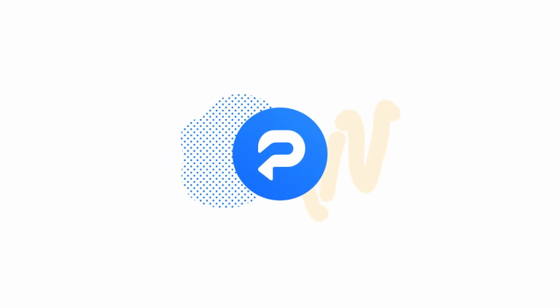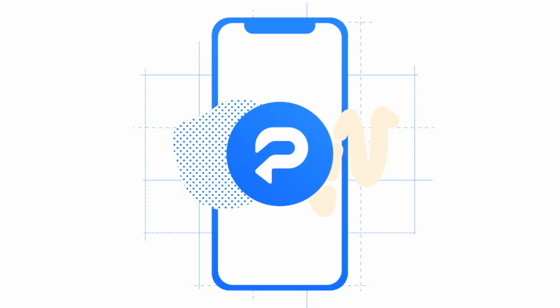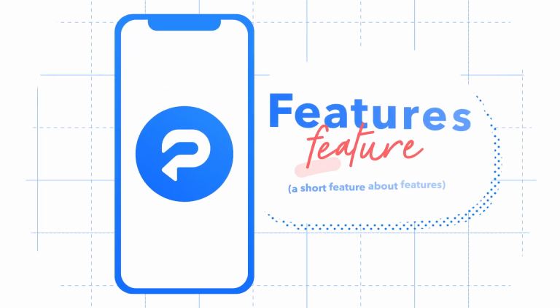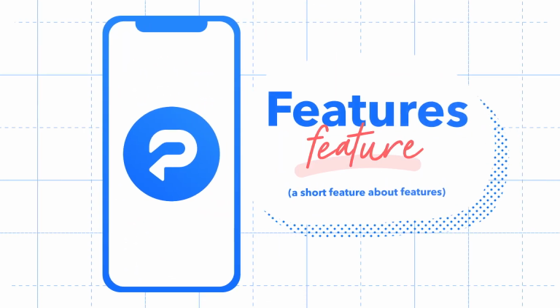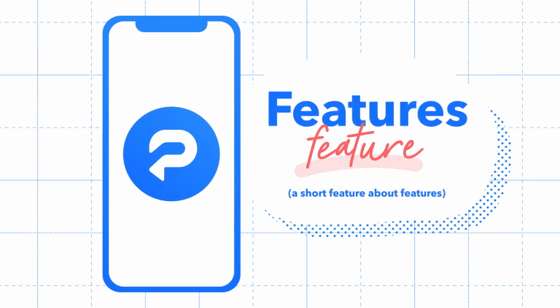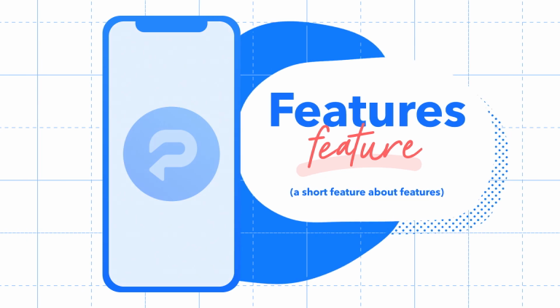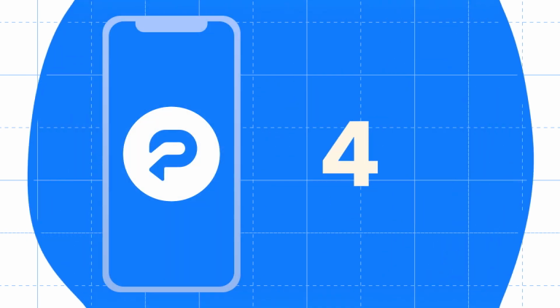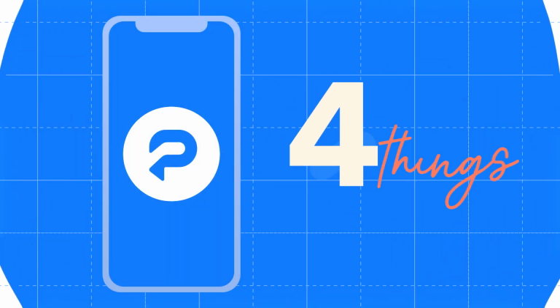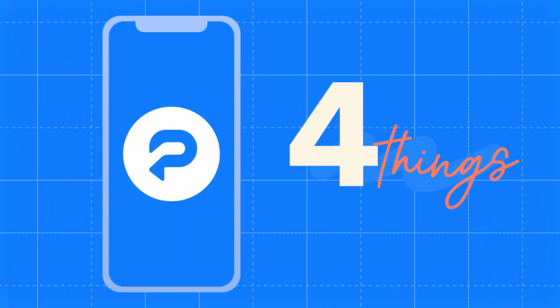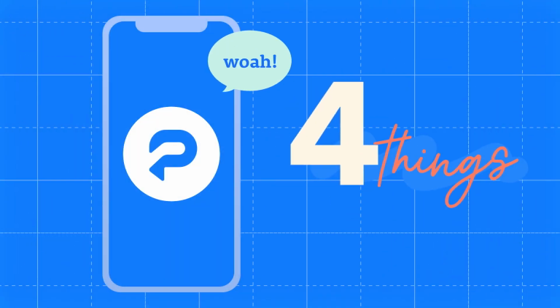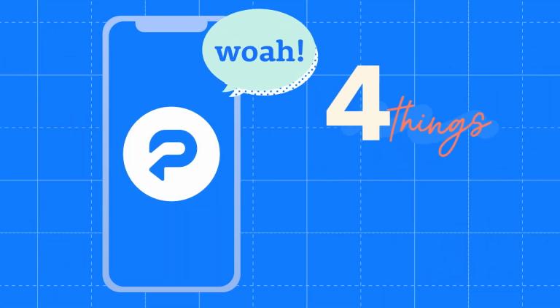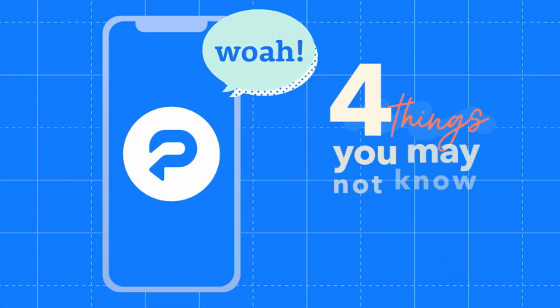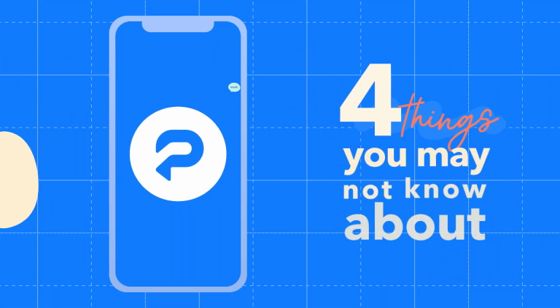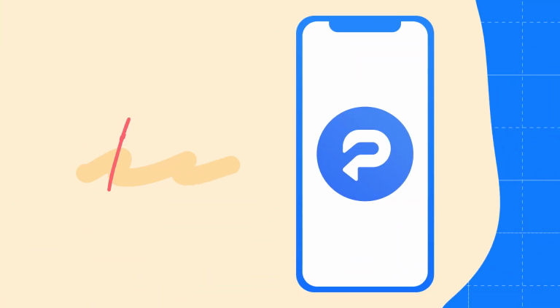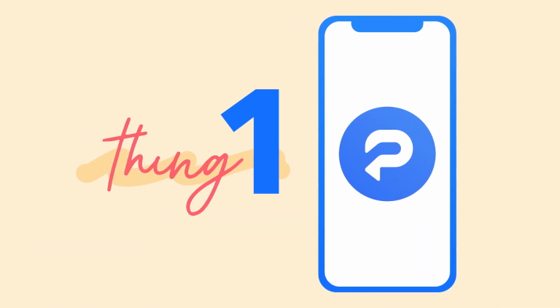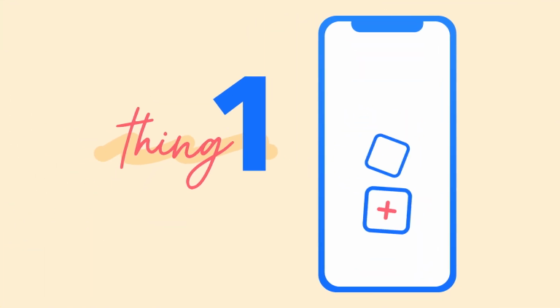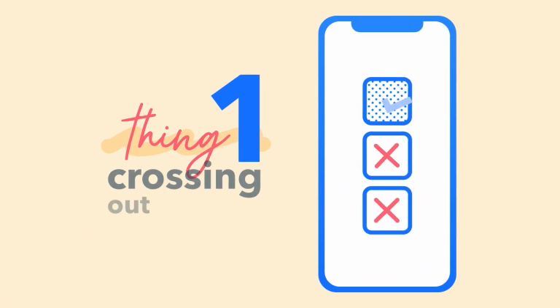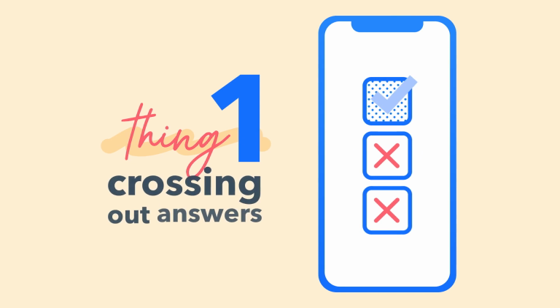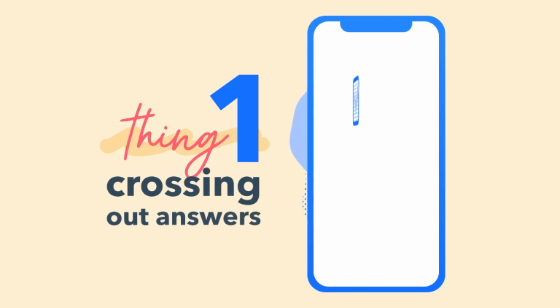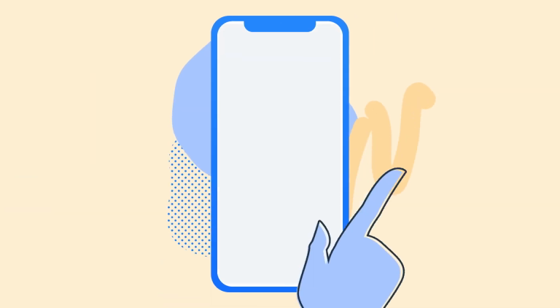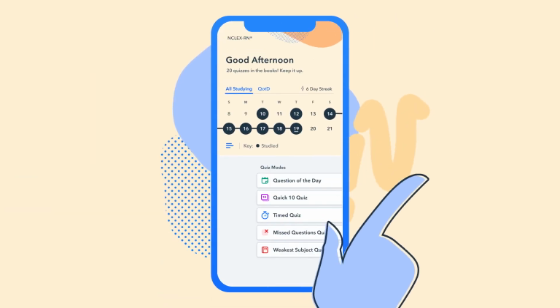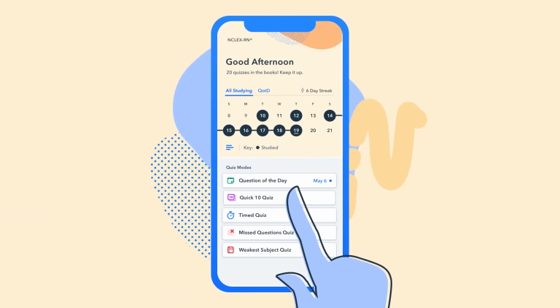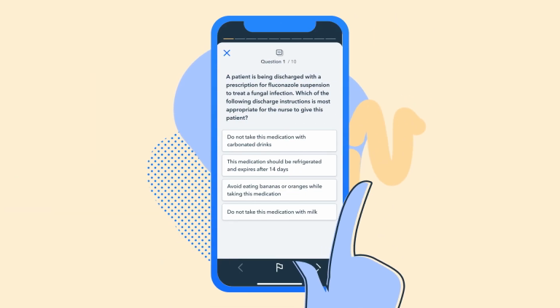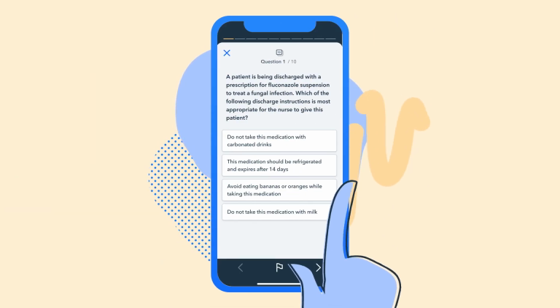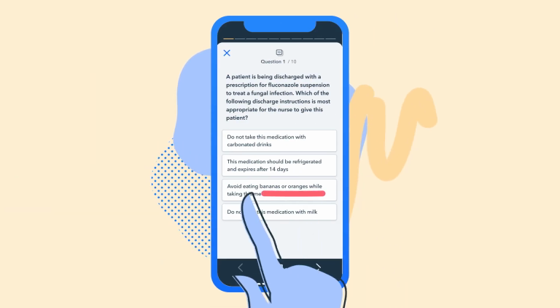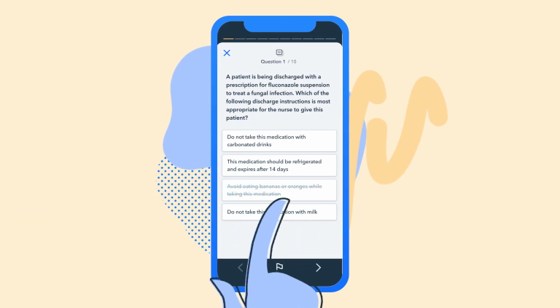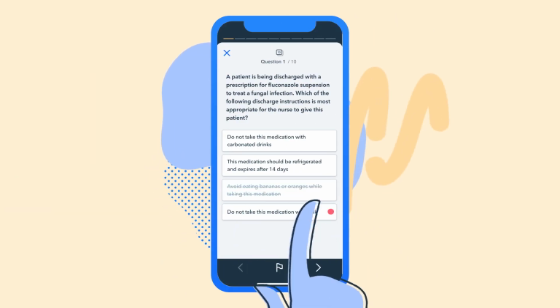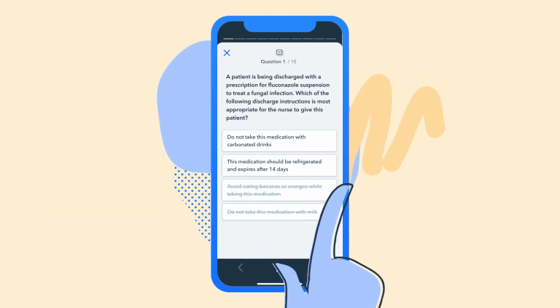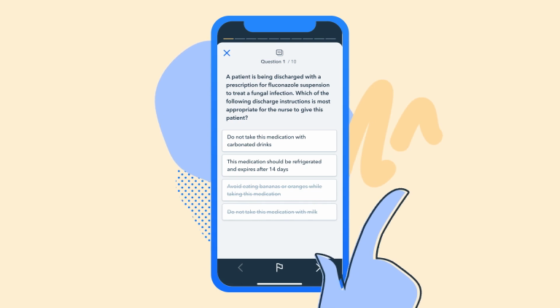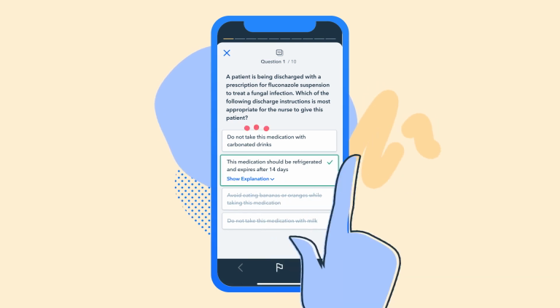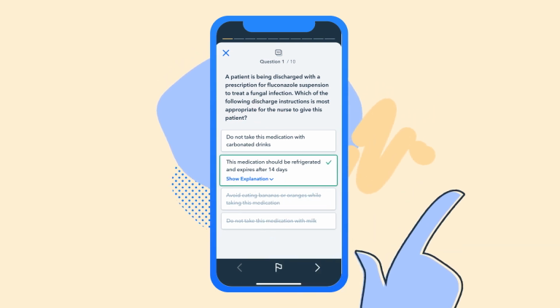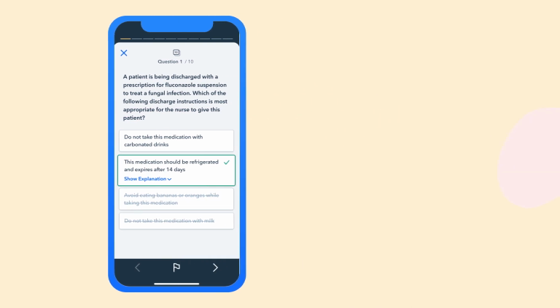Hey Preppers! Here's a features feature with four things you can do in the Pocket Prep app that you may not know about. Thing number one: crossing out answers. Just like you do on a real test when you're narrowing down the options, you can cross out answers with a quick swipe.